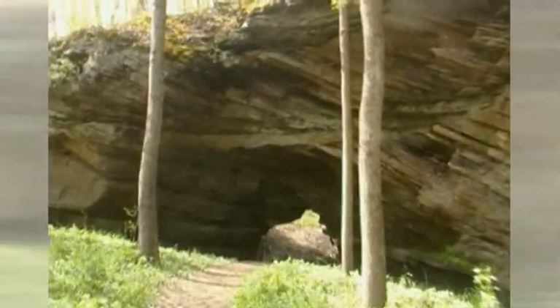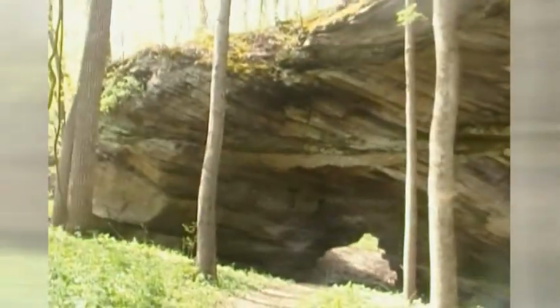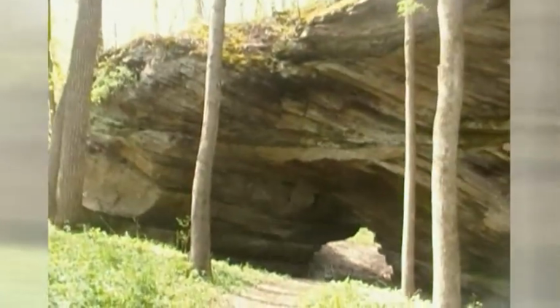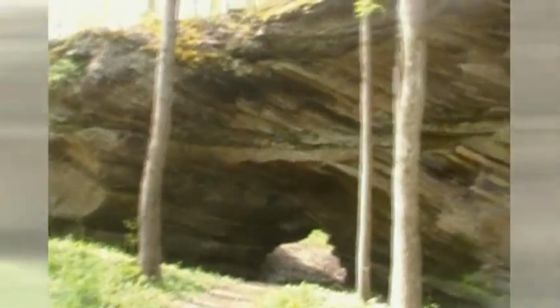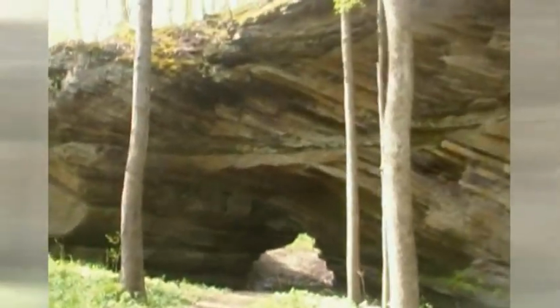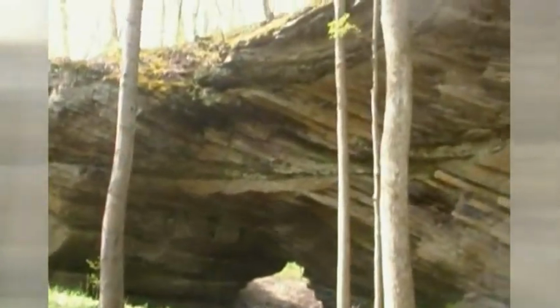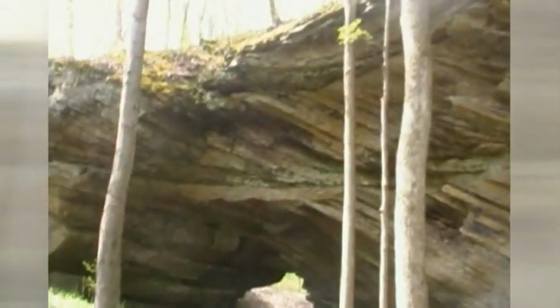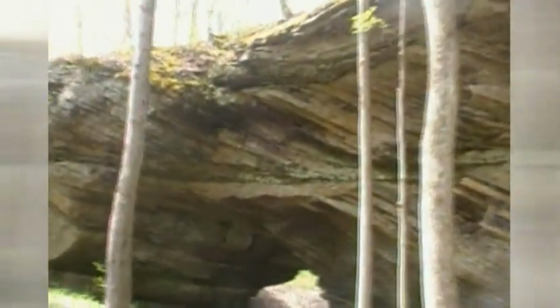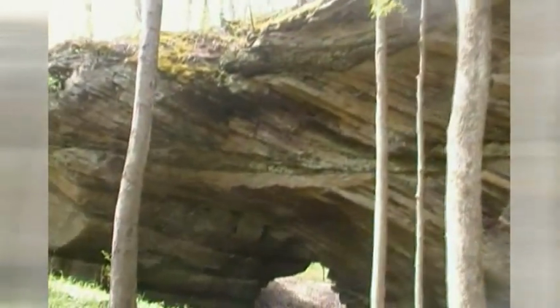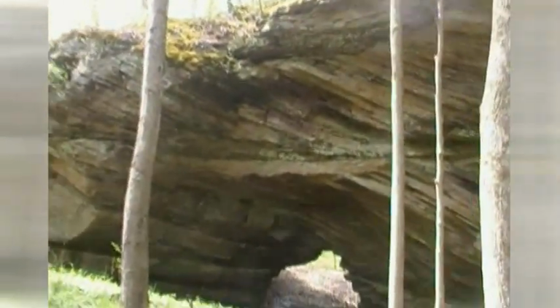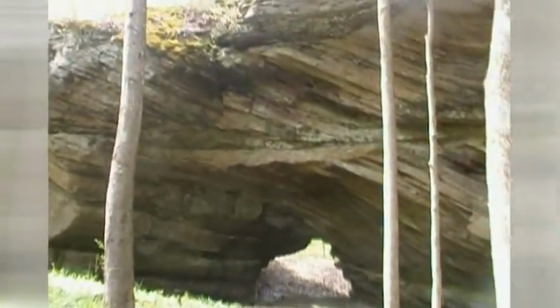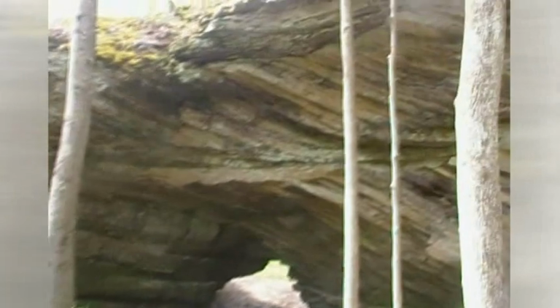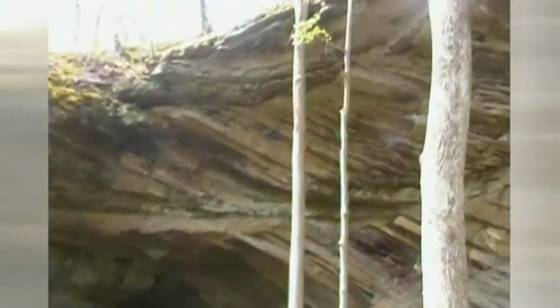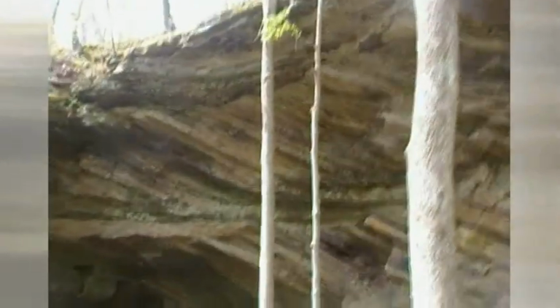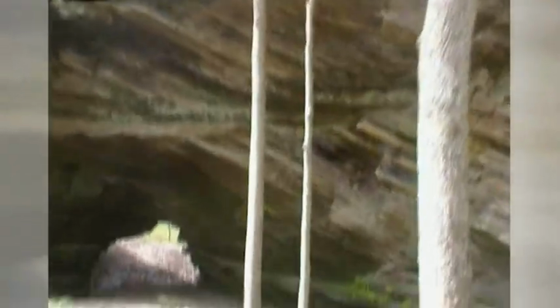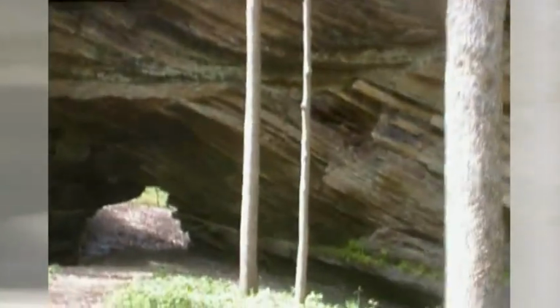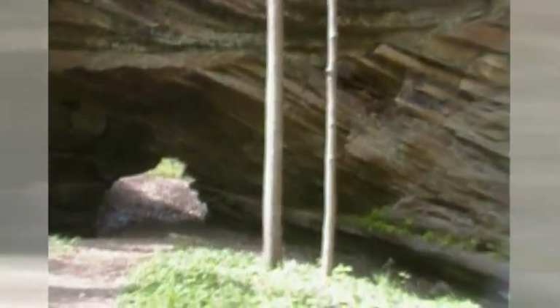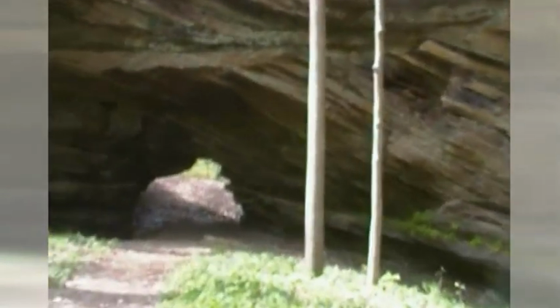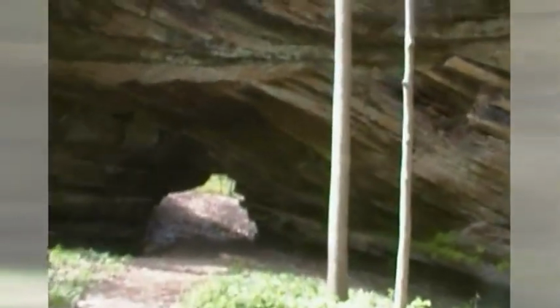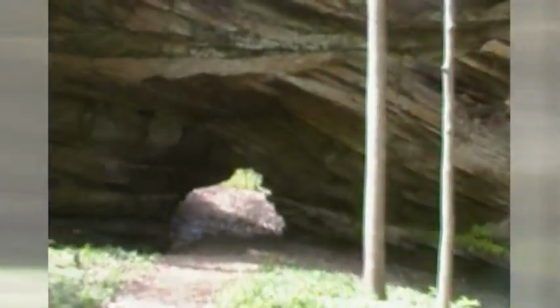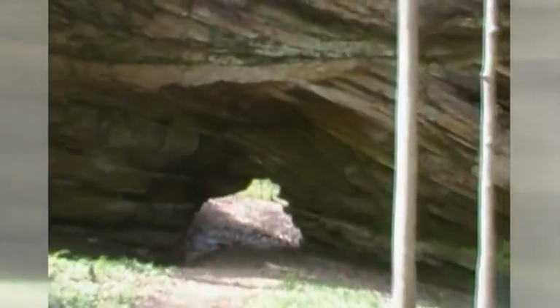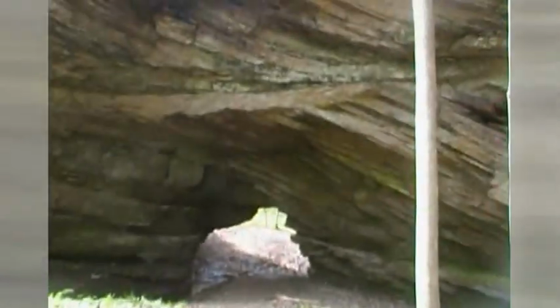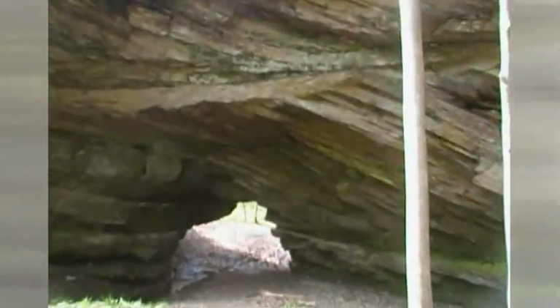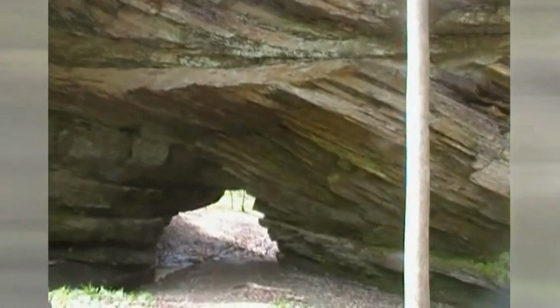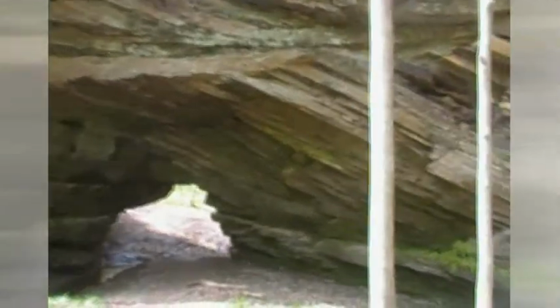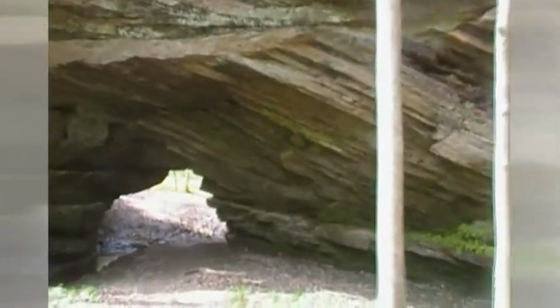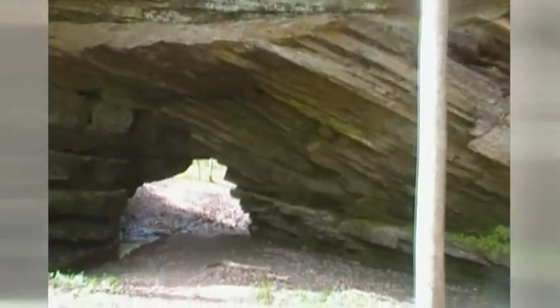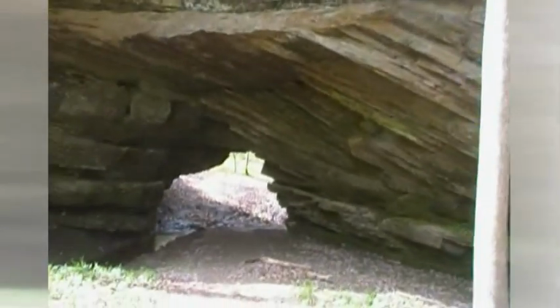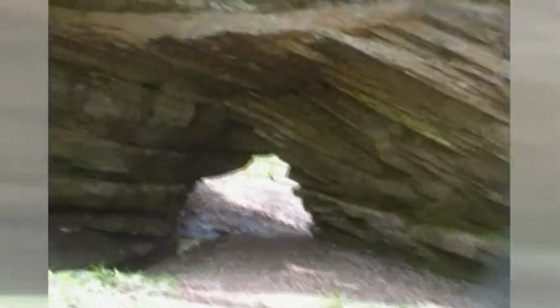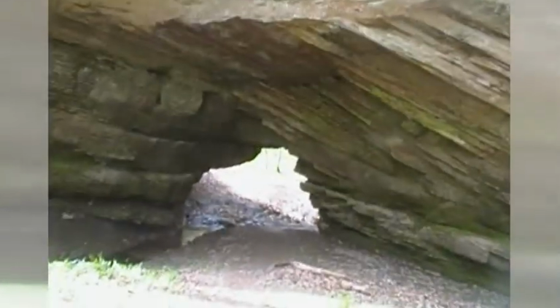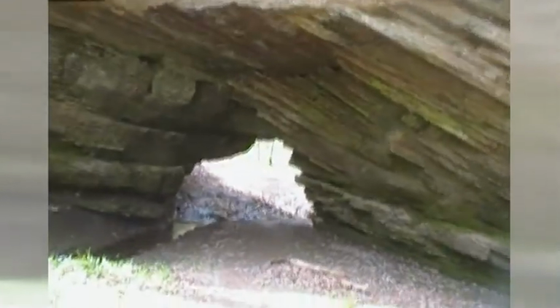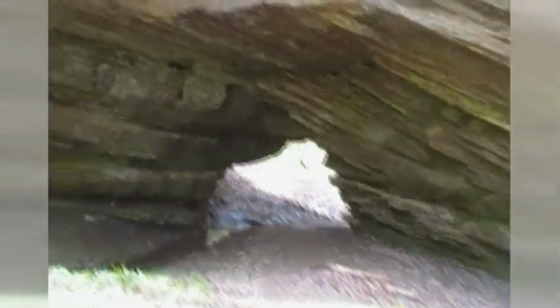It's super fun. This place is just mainly super fun — a lot of river, fun to play in the water. A lot of people do it, especially in the summer.